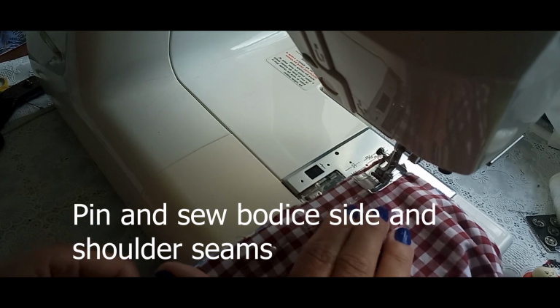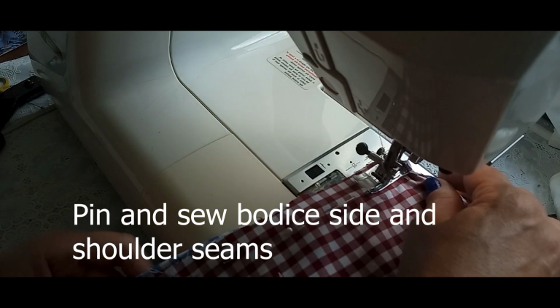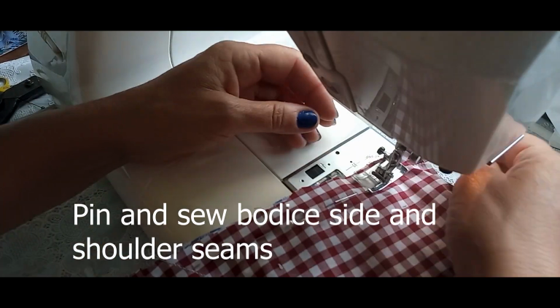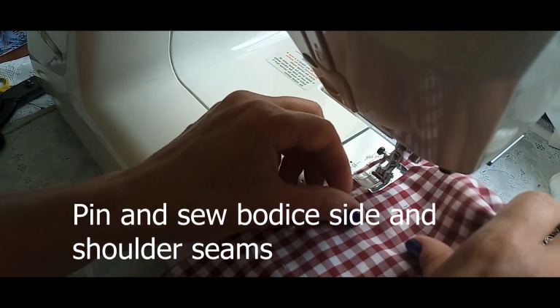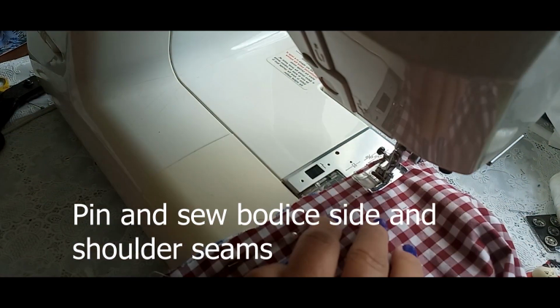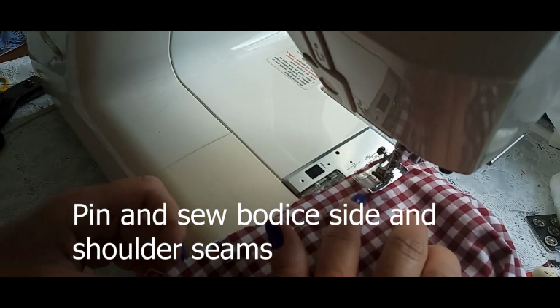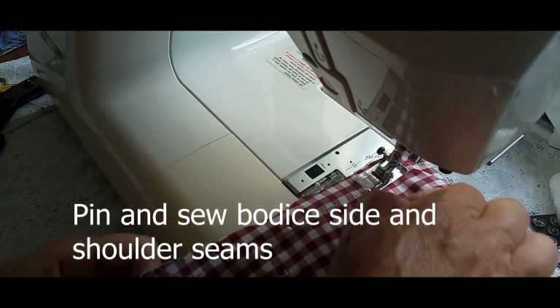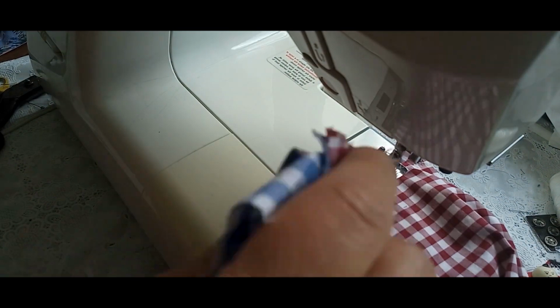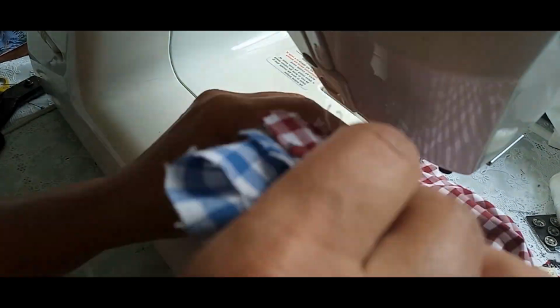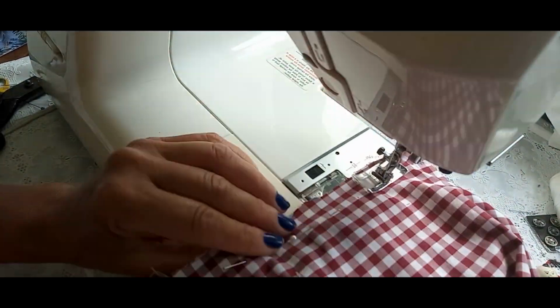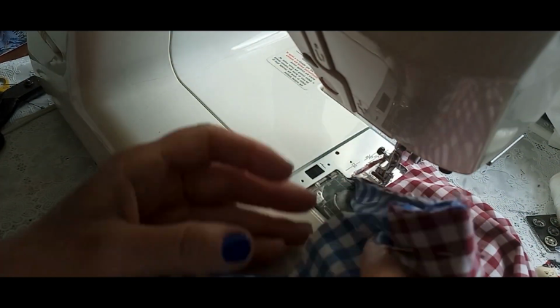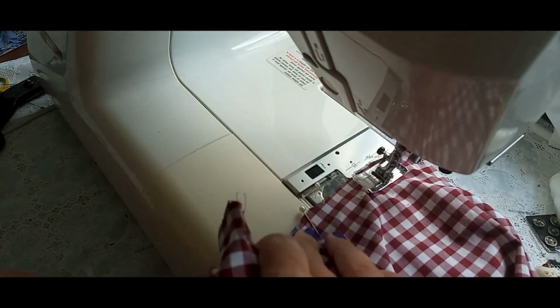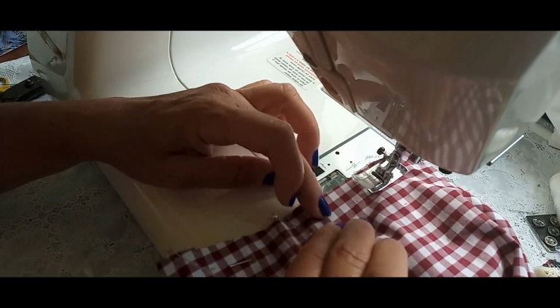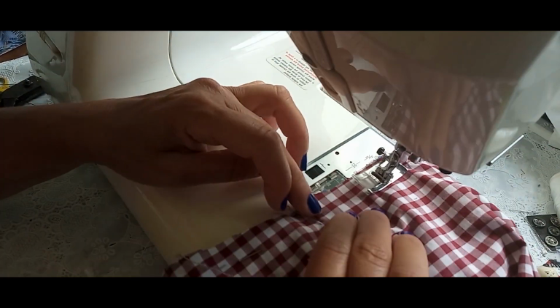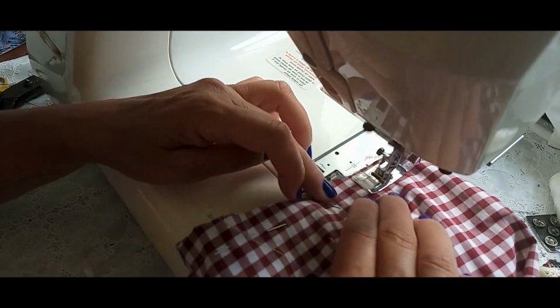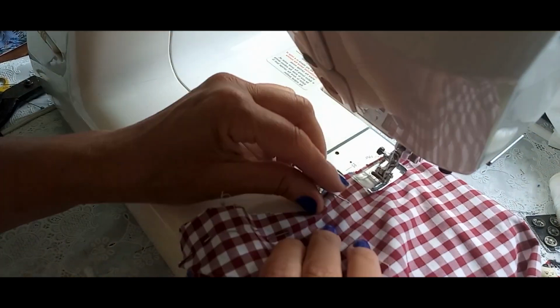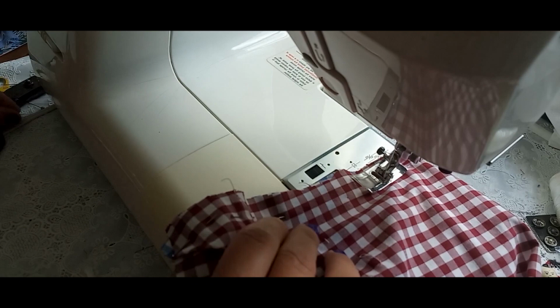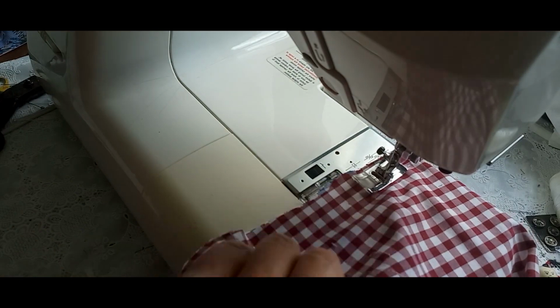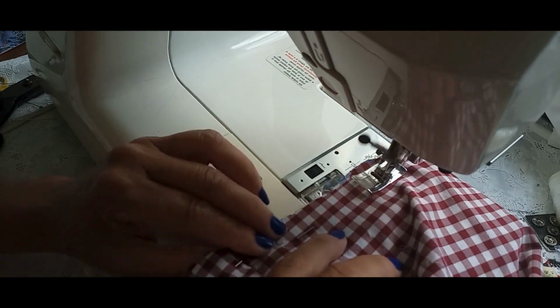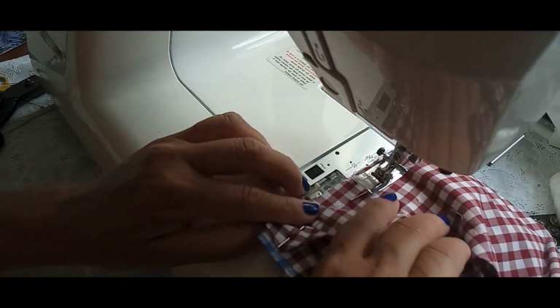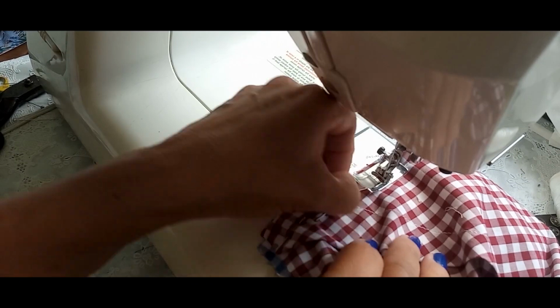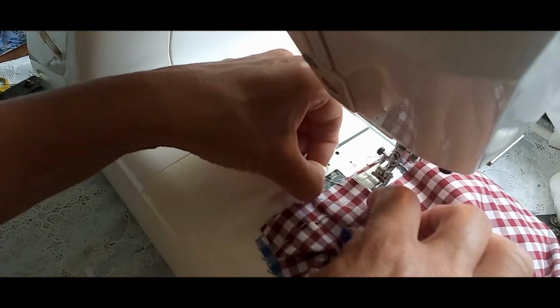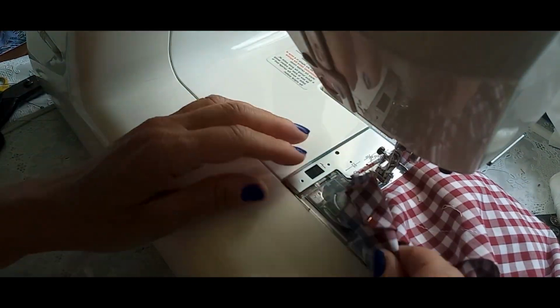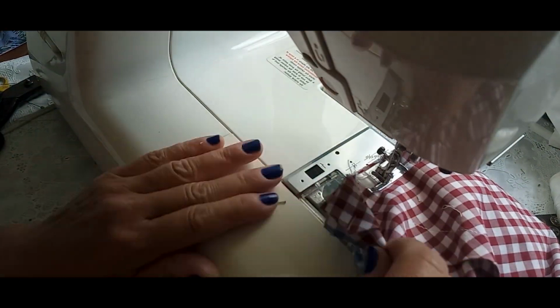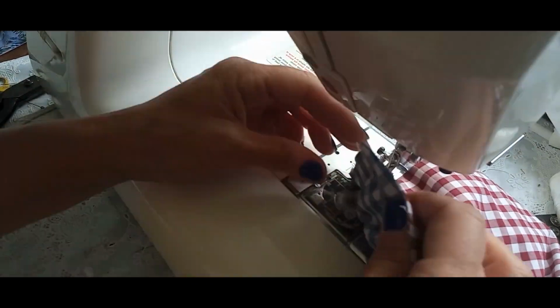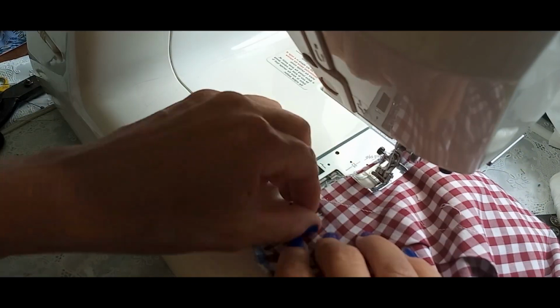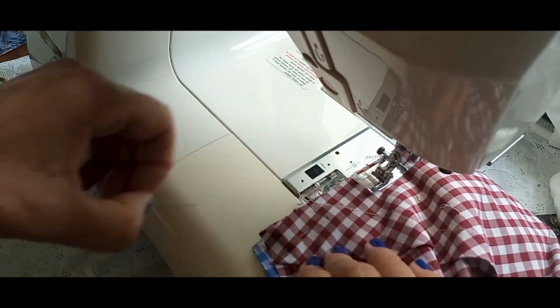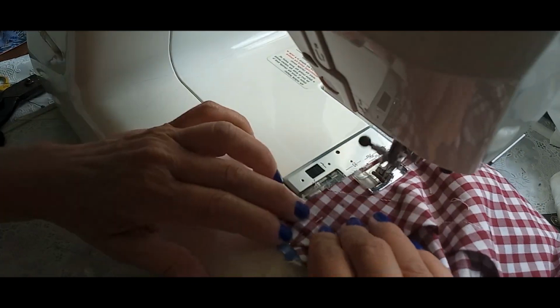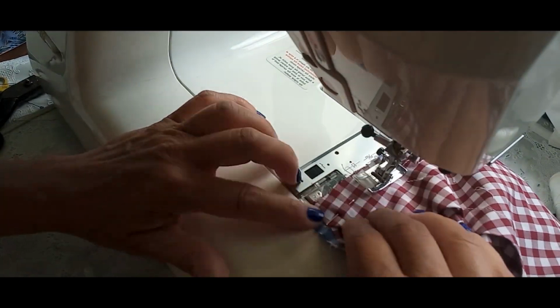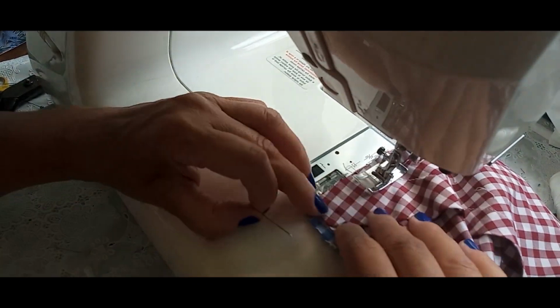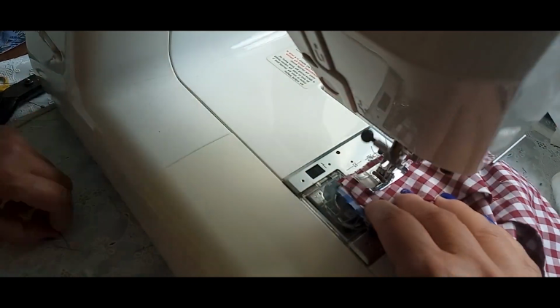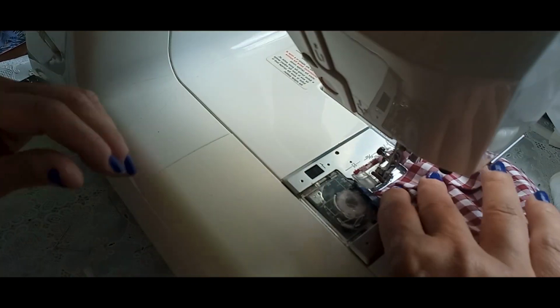Hello everyone, welcome back to my channel Do It Yourself Designs. I'm Marcia. I hope you are doing well. Today I have a gorgeous dress idea to share with you.